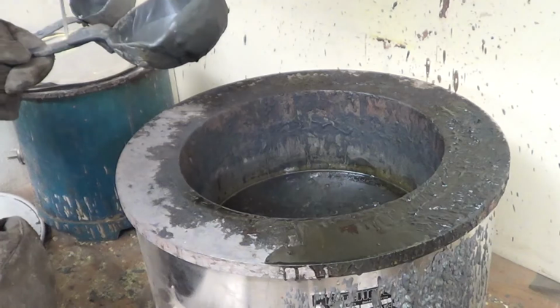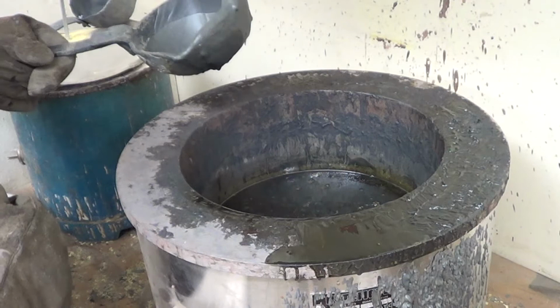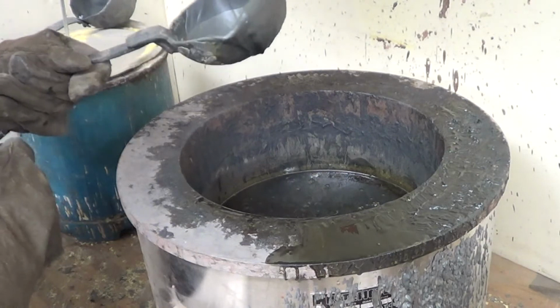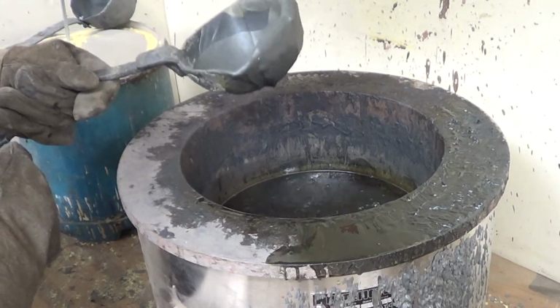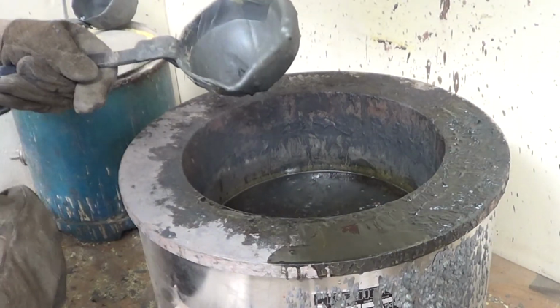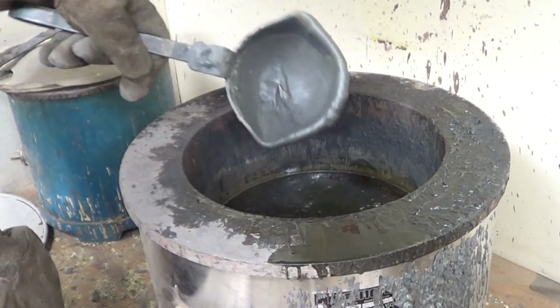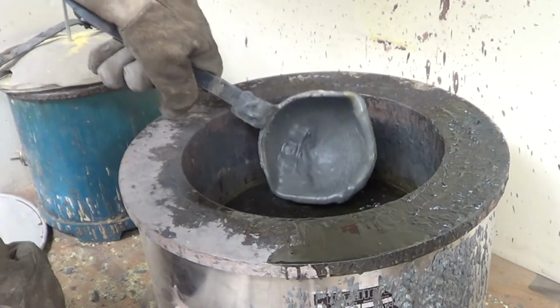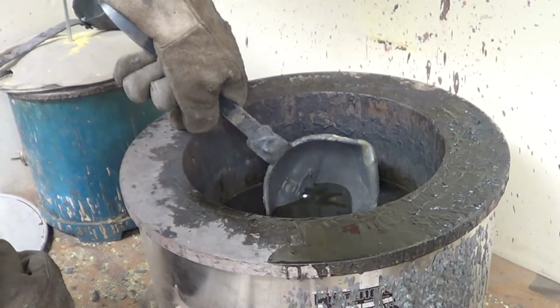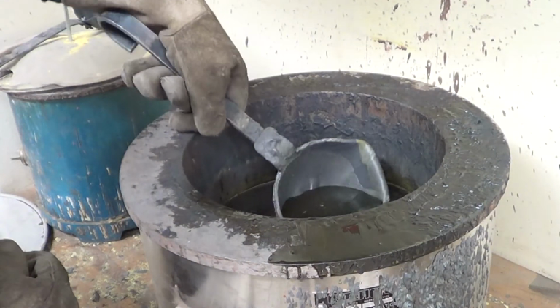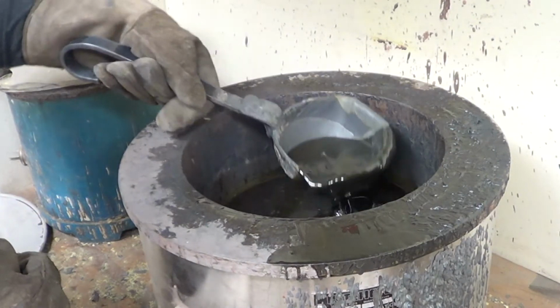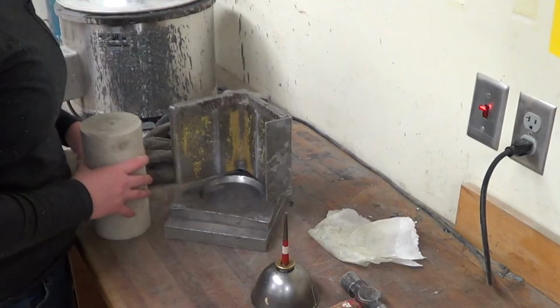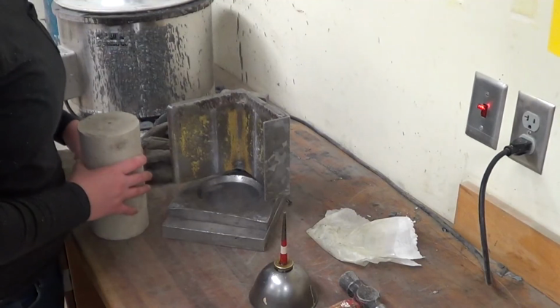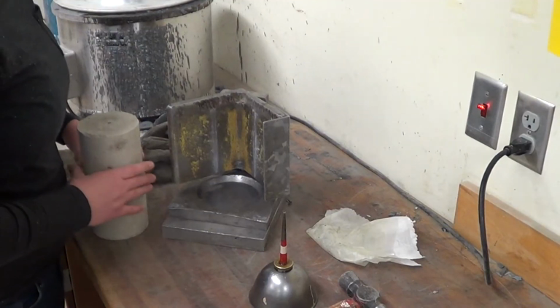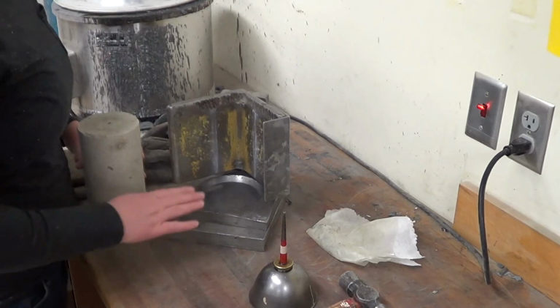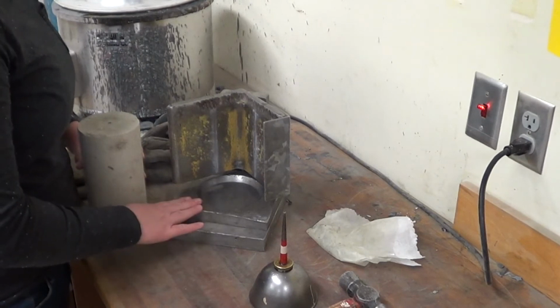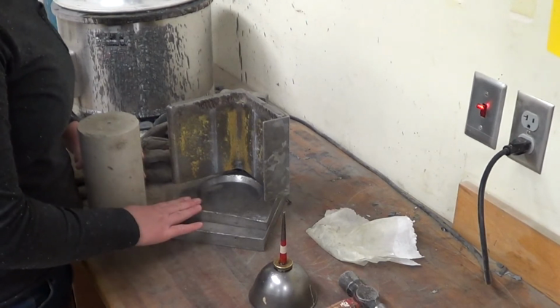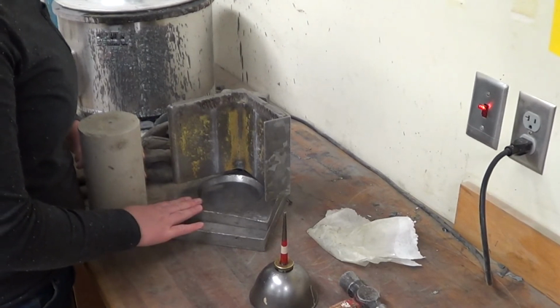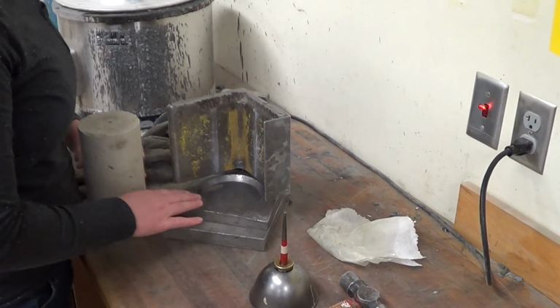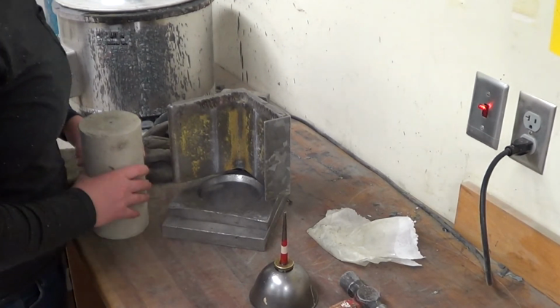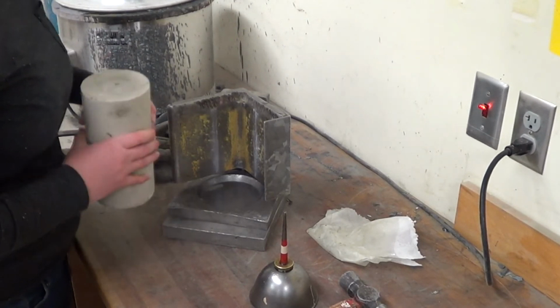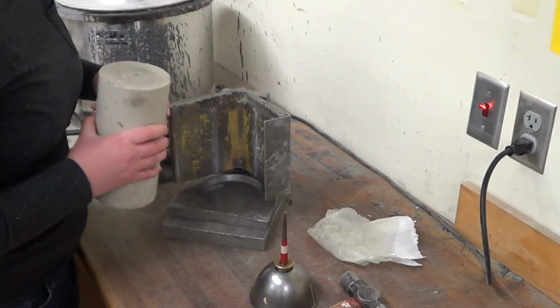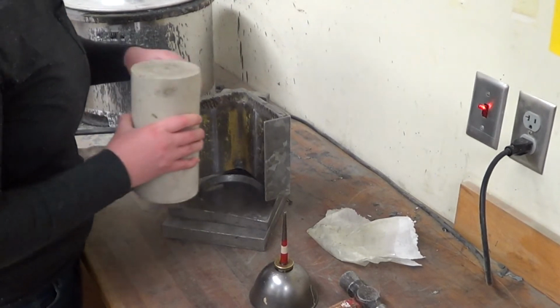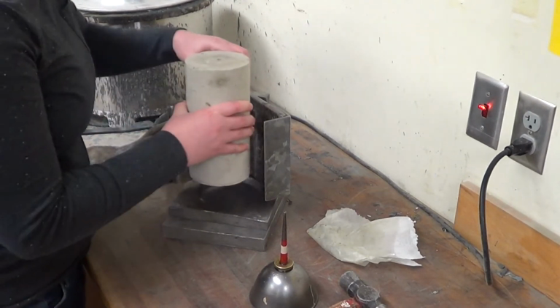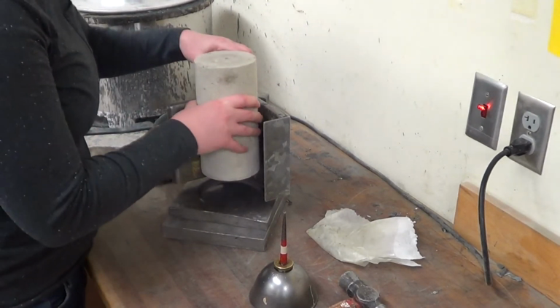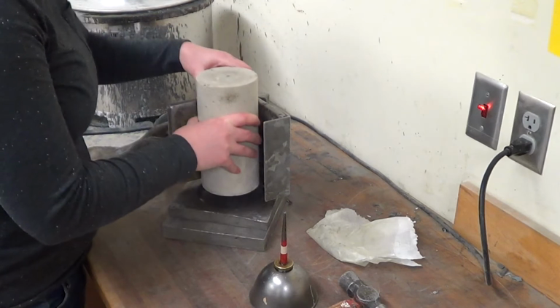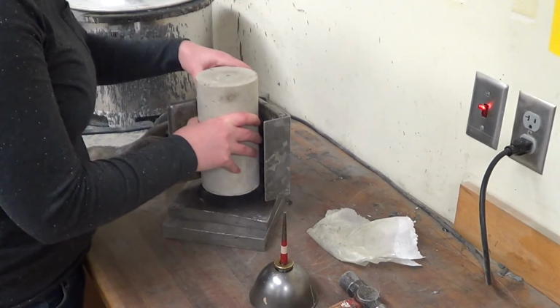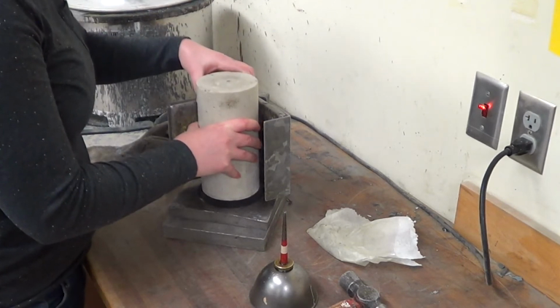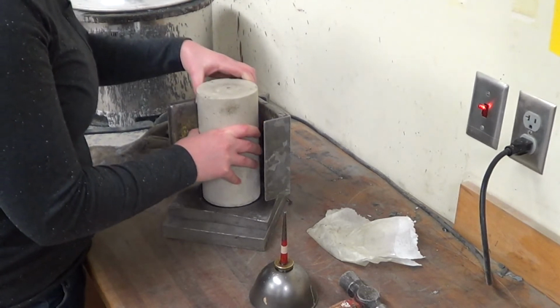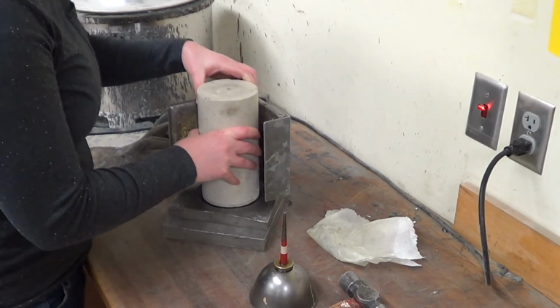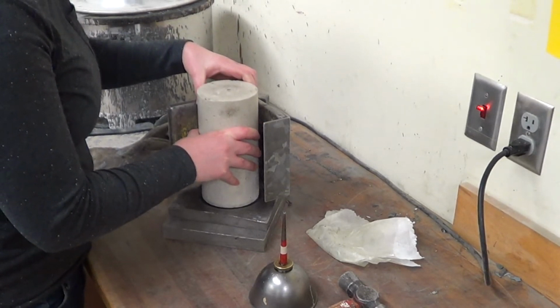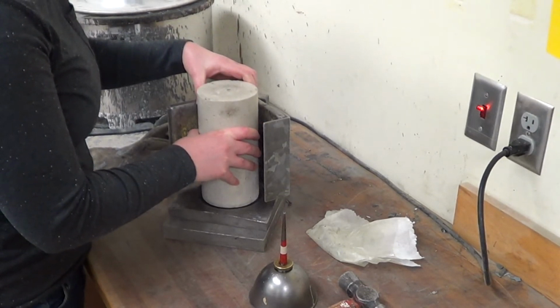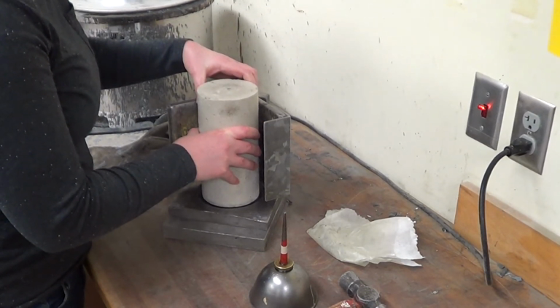The capping compound is liquid when heated so that we can scoop it and pour it into the mold. The first step is to check that the adjustable base of the mold is aligned relative to the vertical support so that the cap is centered over the cylinder.